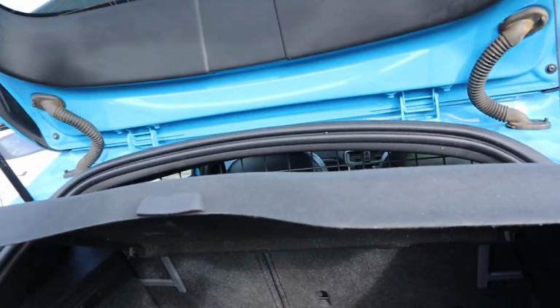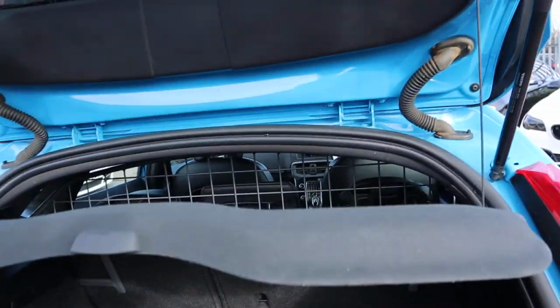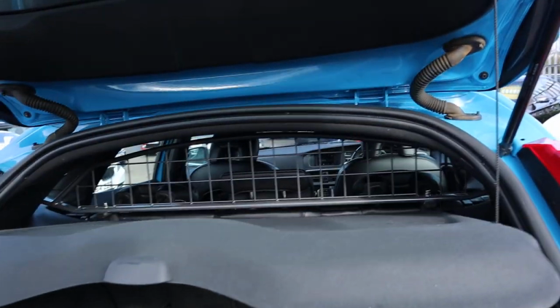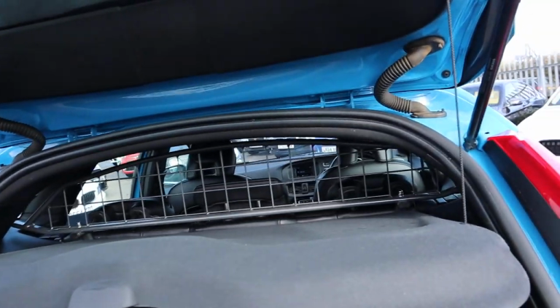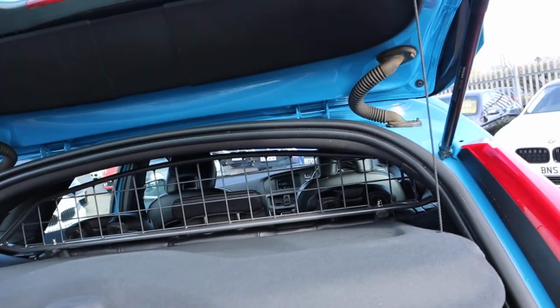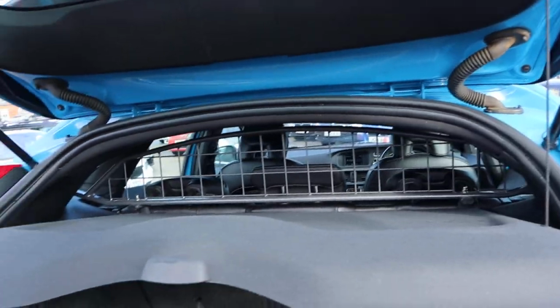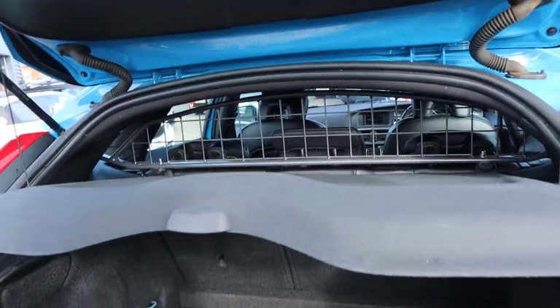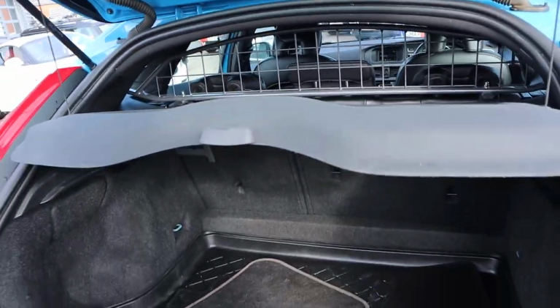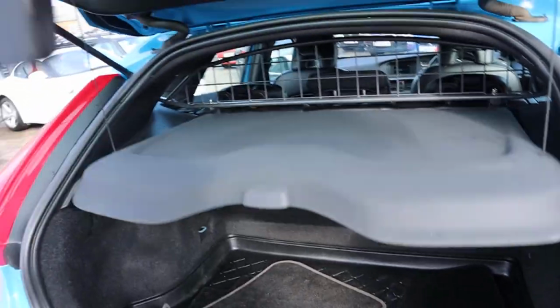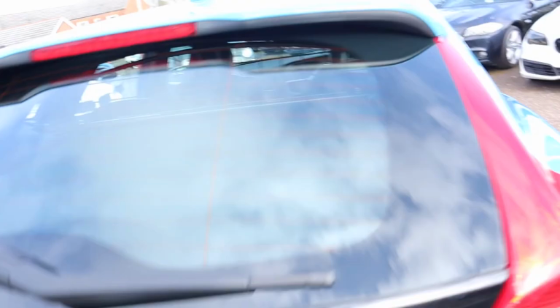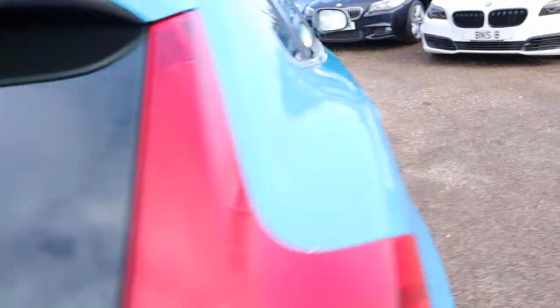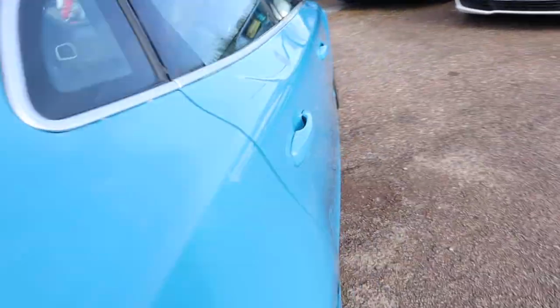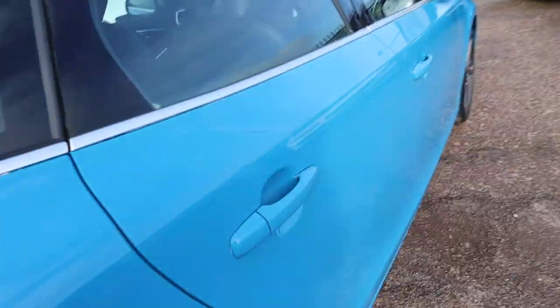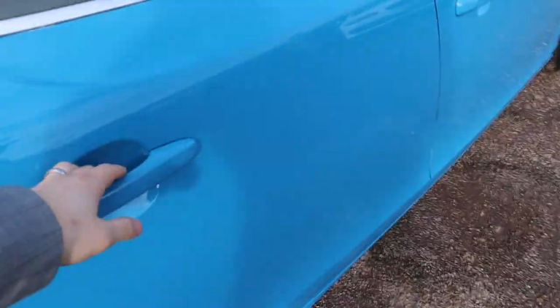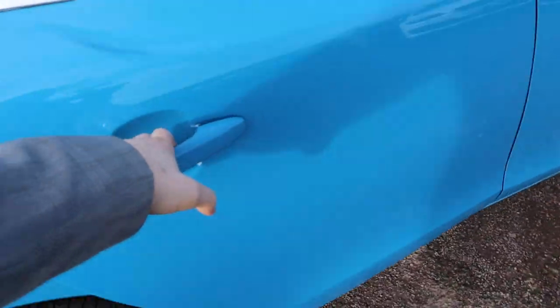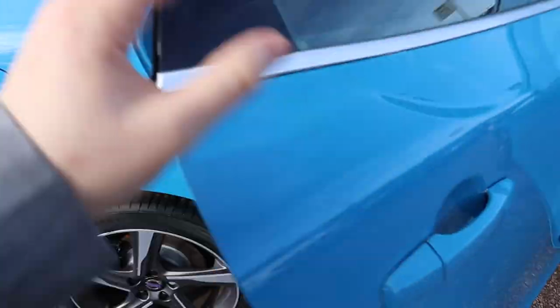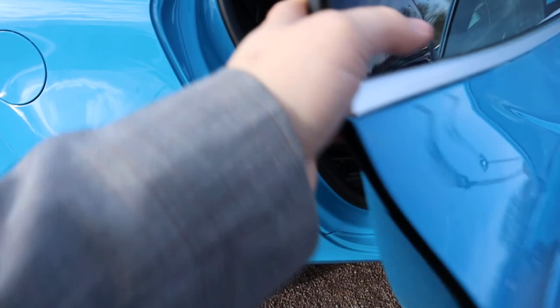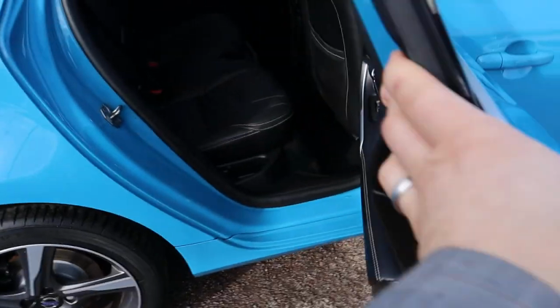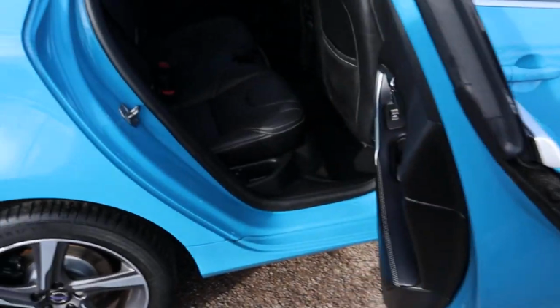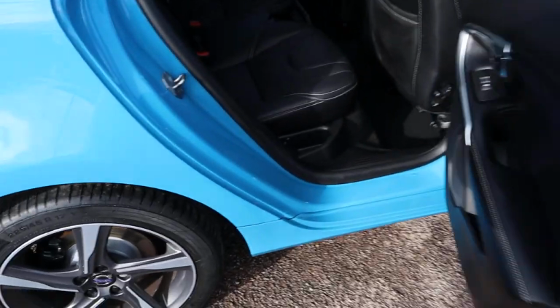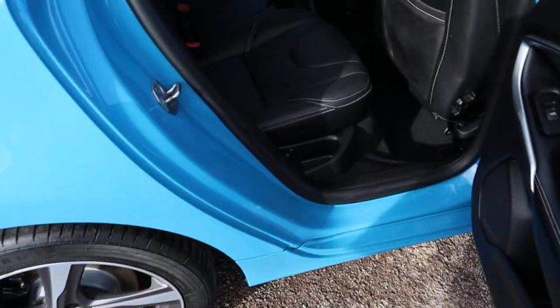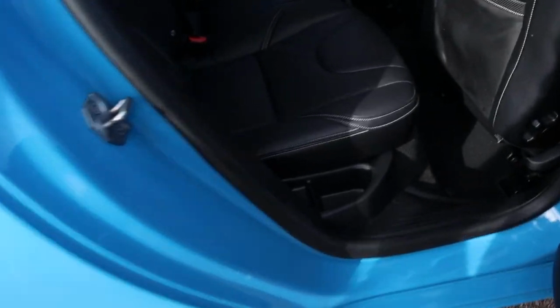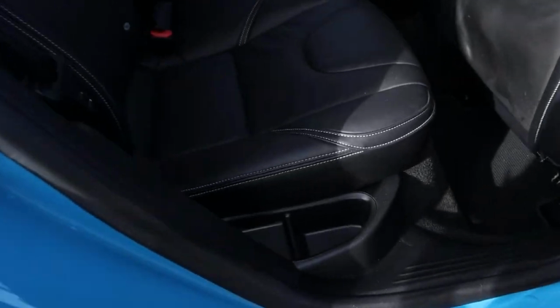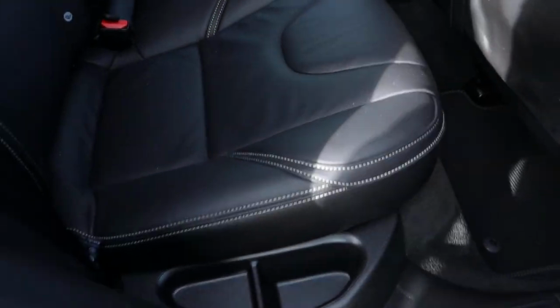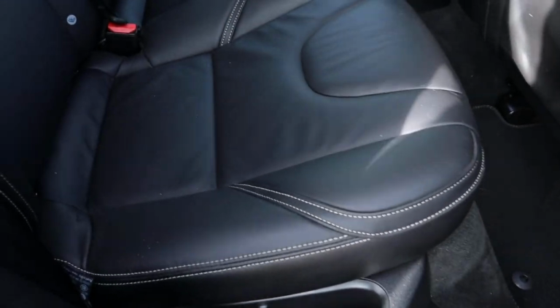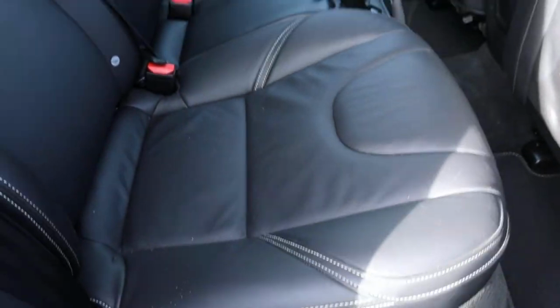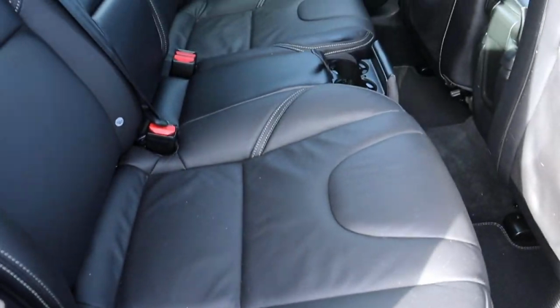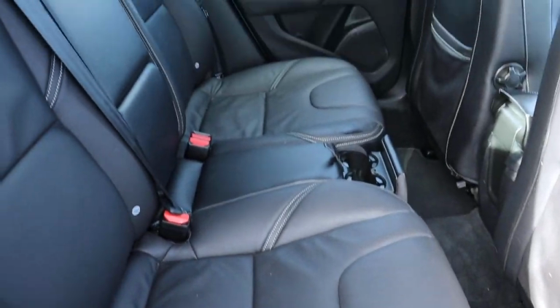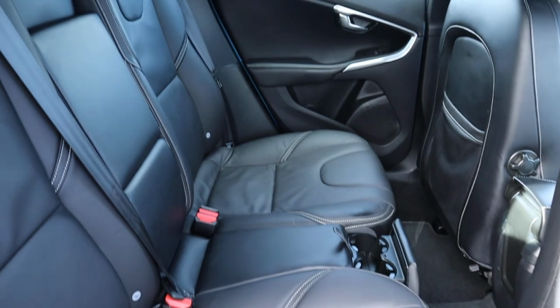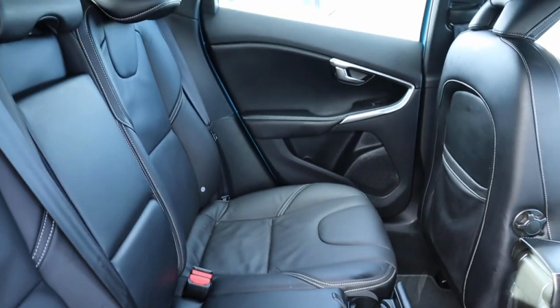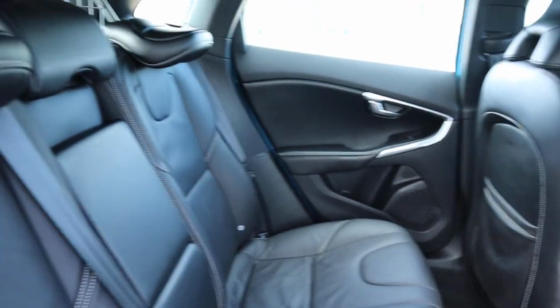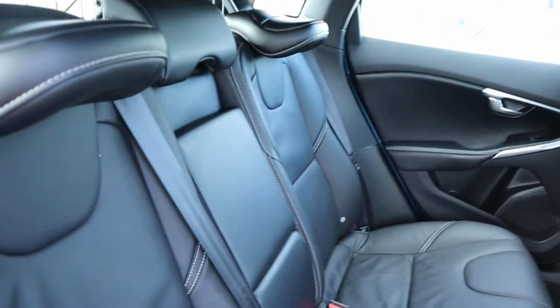There's a parcel shelf and a guard there for a dog I would imagine, but I promise you it does not smell of pets and there's no sign of there ever being any pets in there. Perhaps it was just one of those extras that was put into a package.